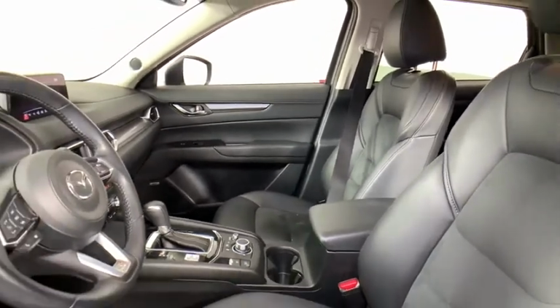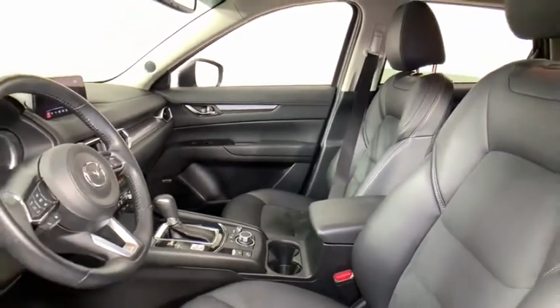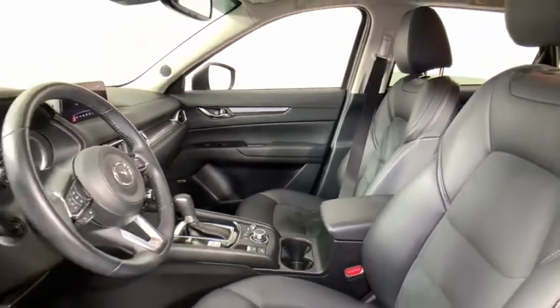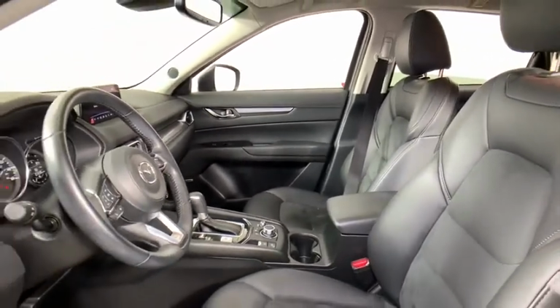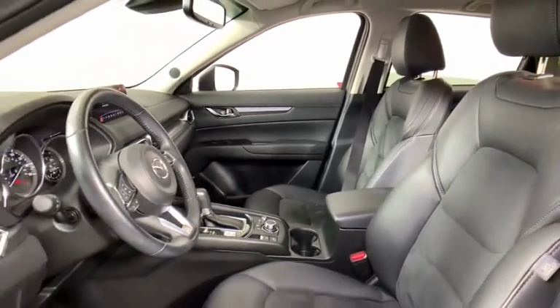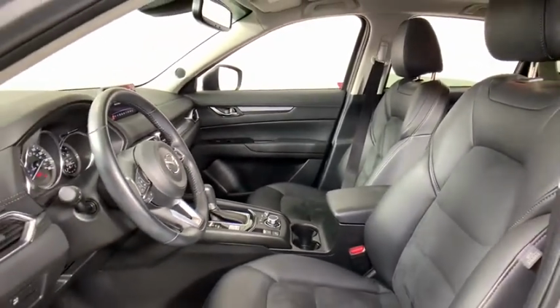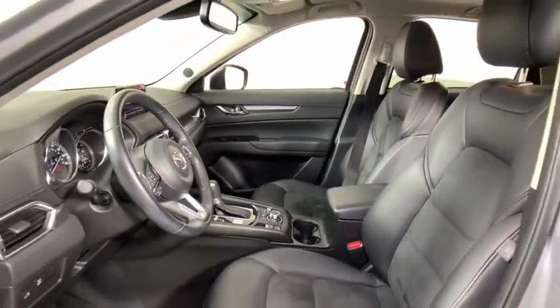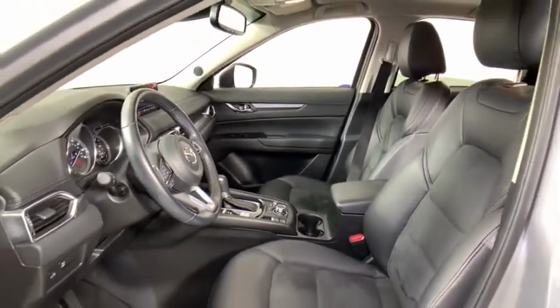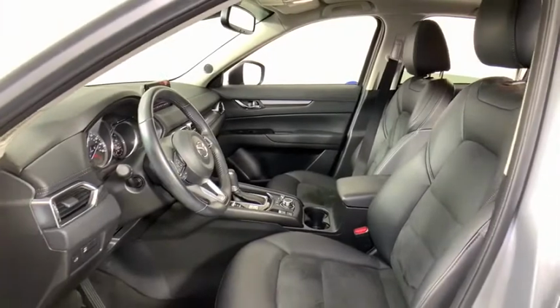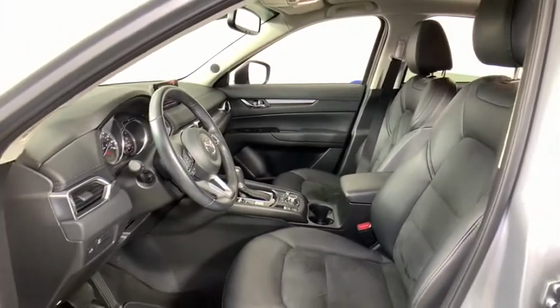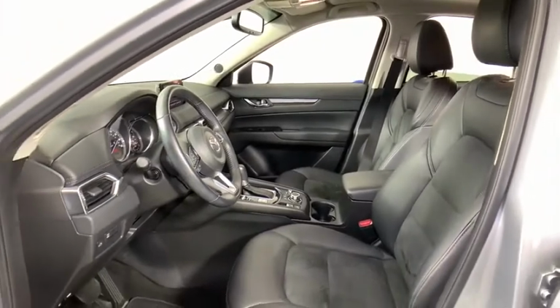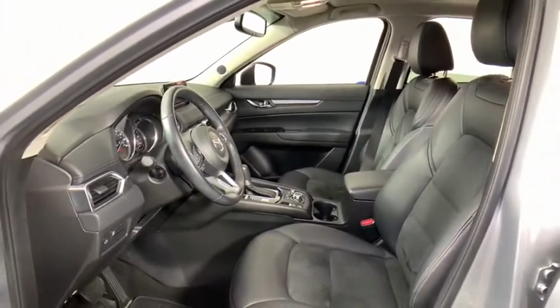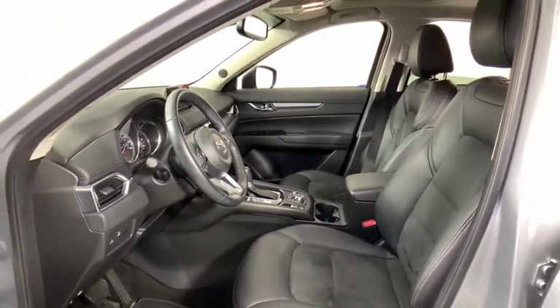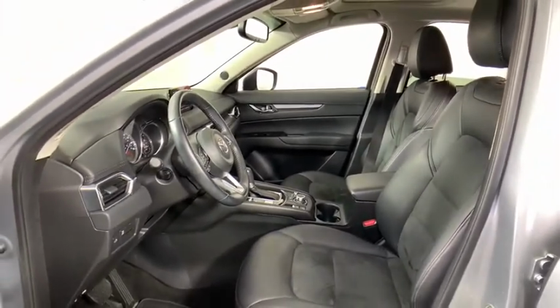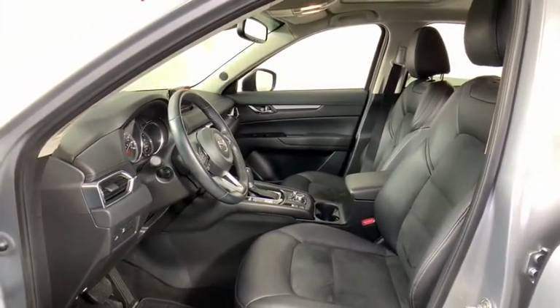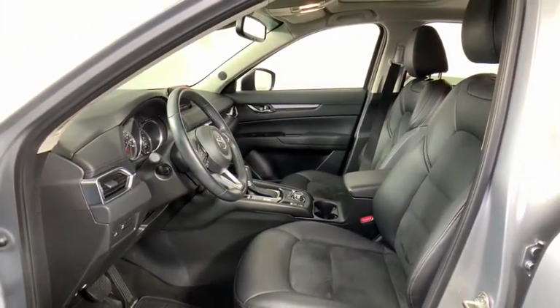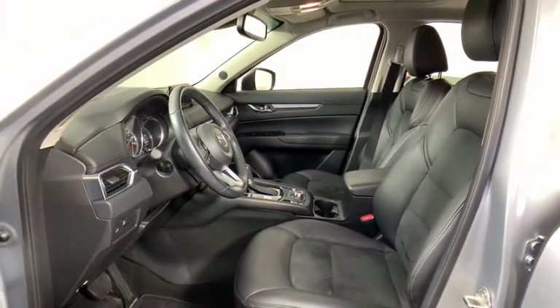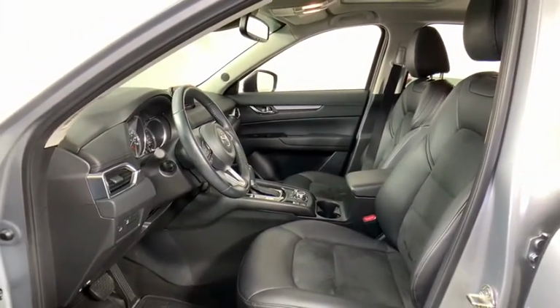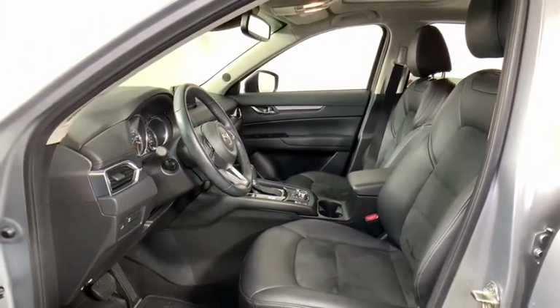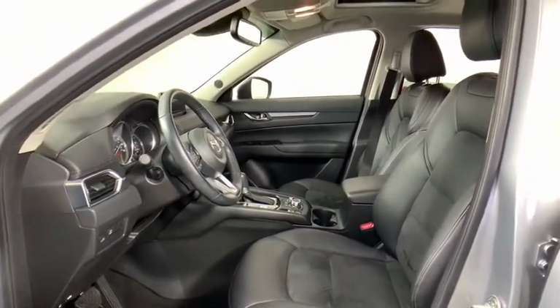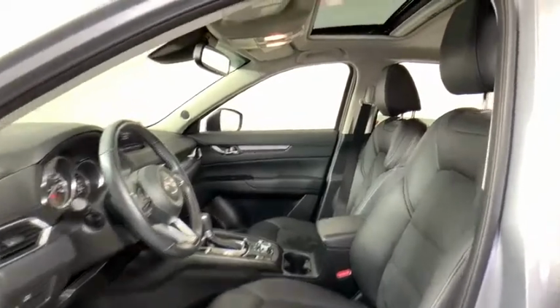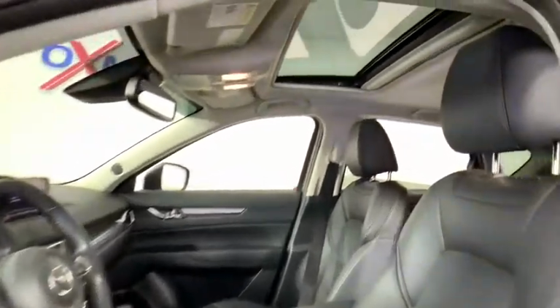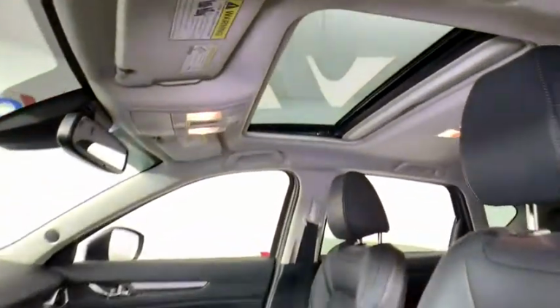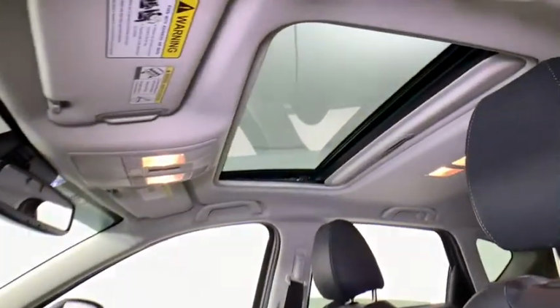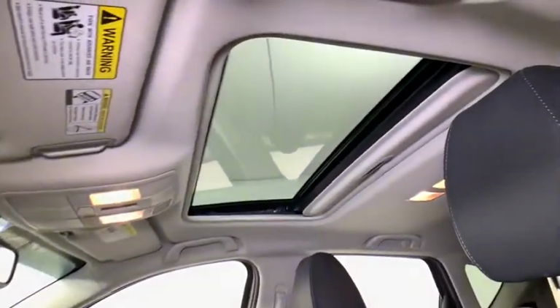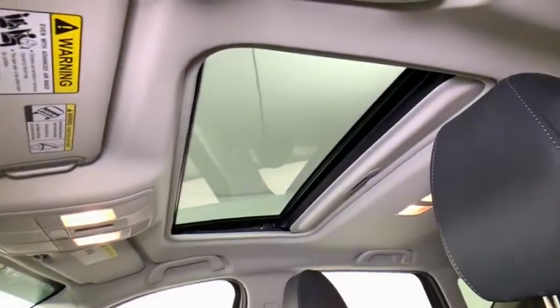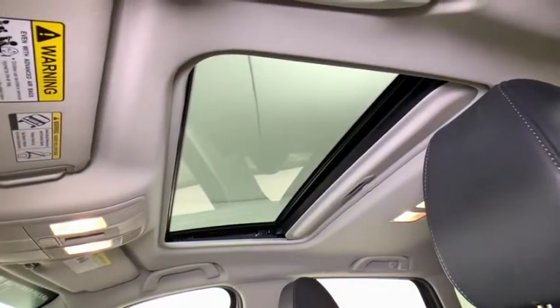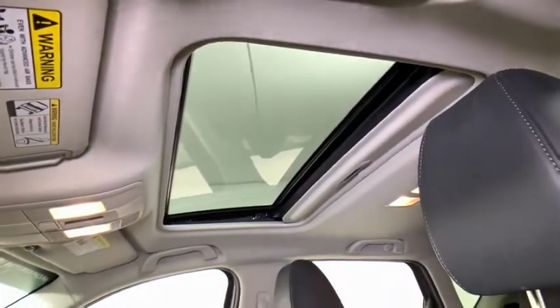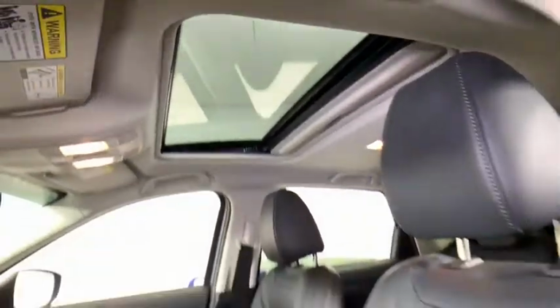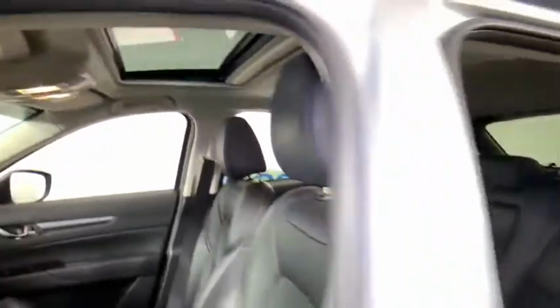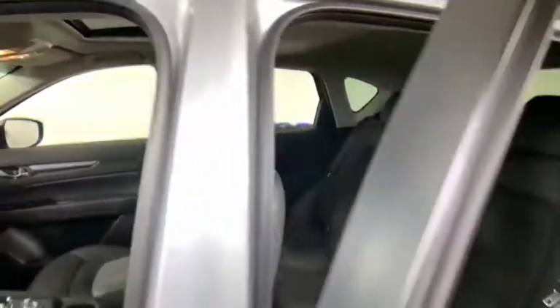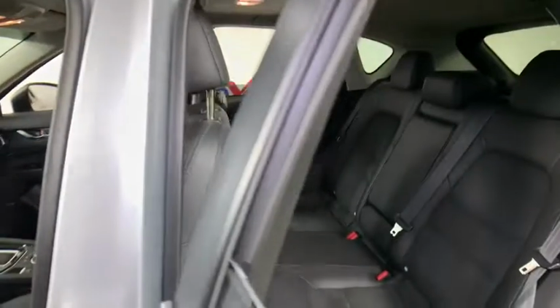Traction control, dual airbags, power steering, aluminum wheels, four-wheel disc brakes, electronic stability control, rear window defroster, heated front seats, trip computer, power windows, remote keyless entry, tachometer.